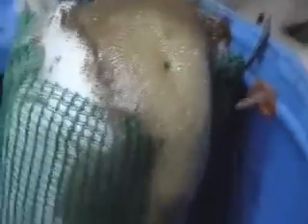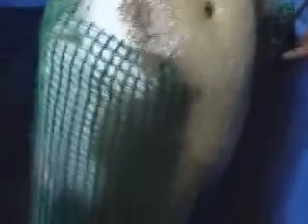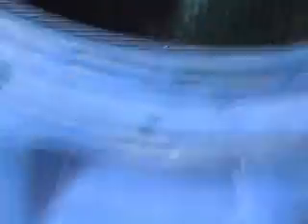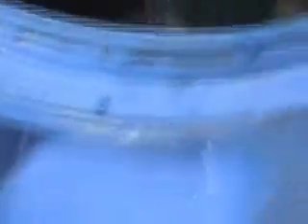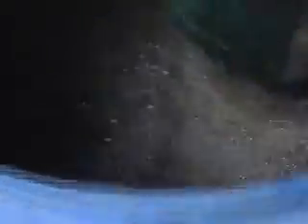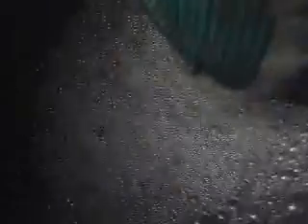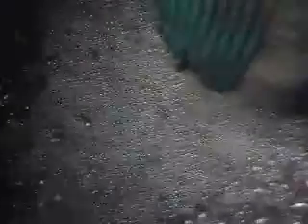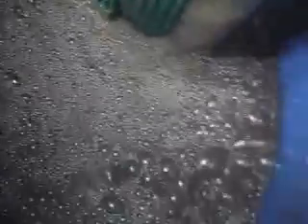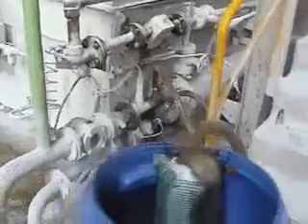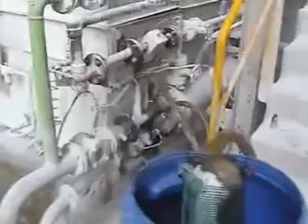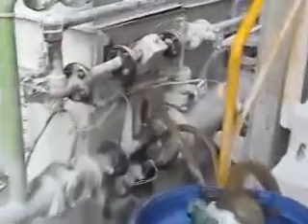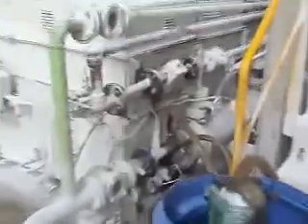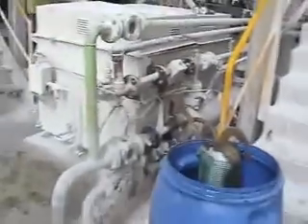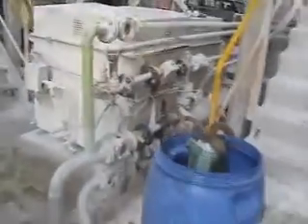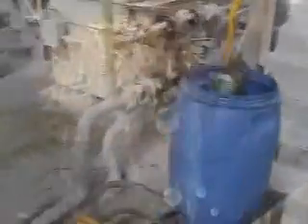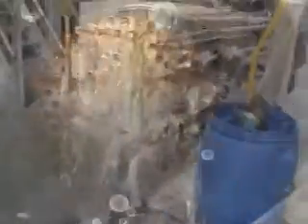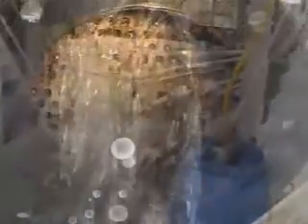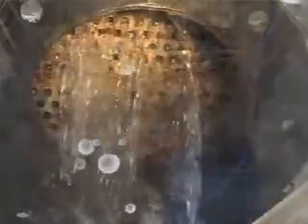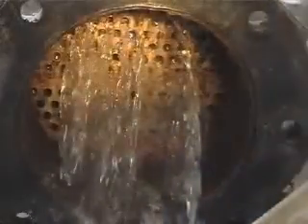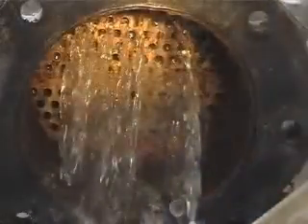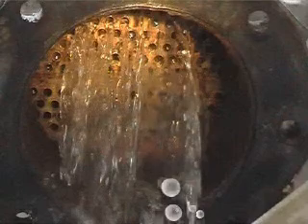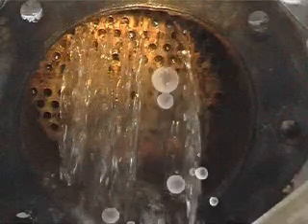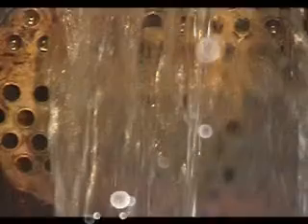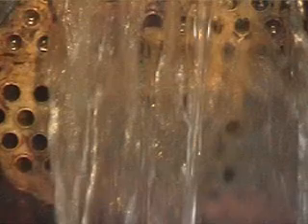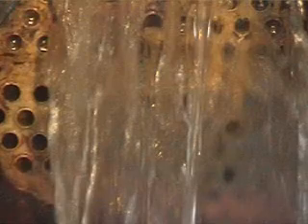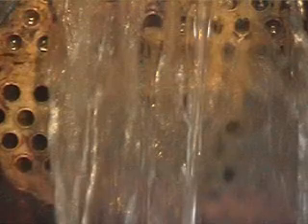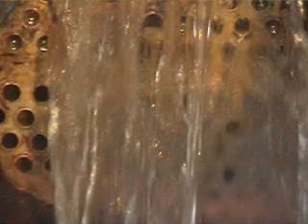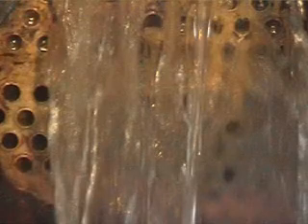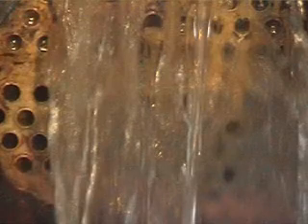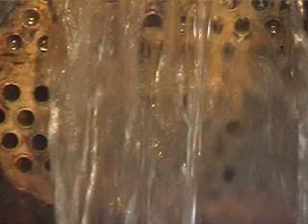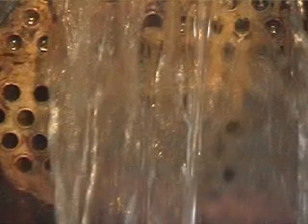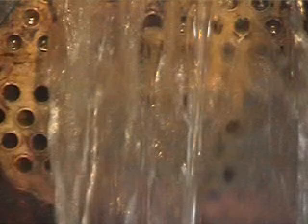Besides the presence of lime, rust and mud, there was an abnormally high level of snails which was due to the usage of well water for cooling. Again, as seen in this video, Bio-descale performed magnificently.